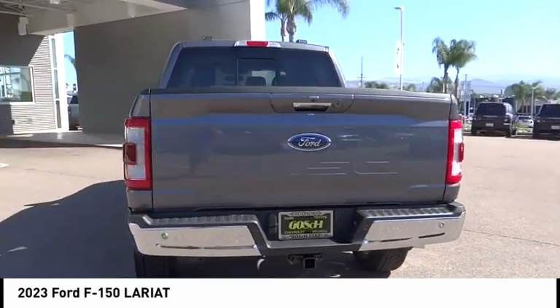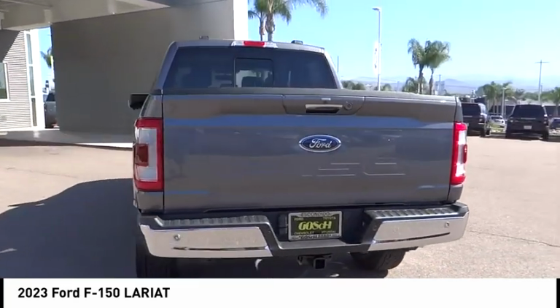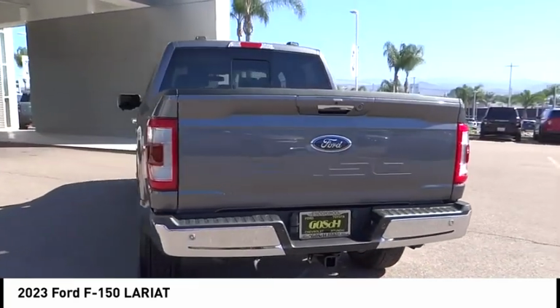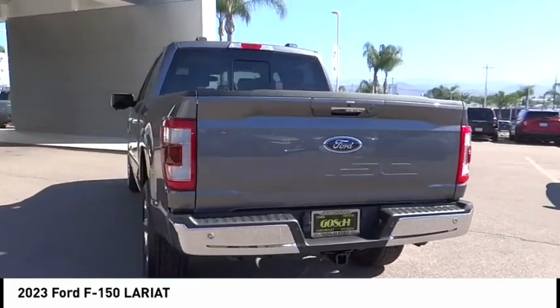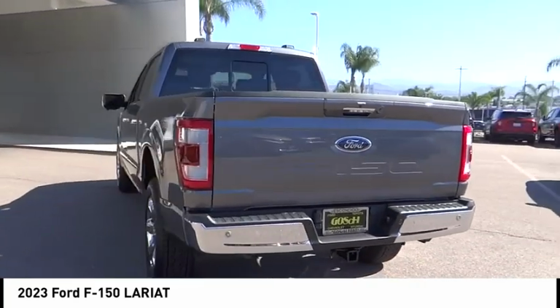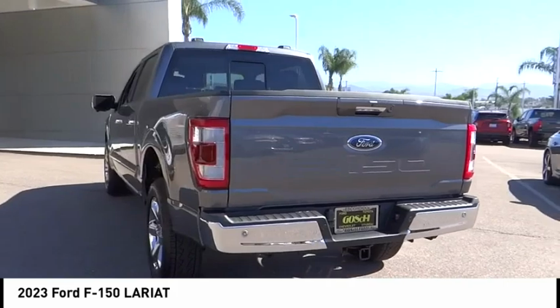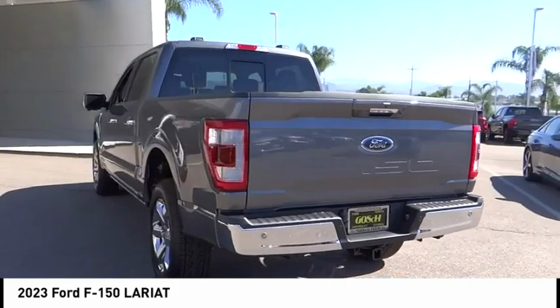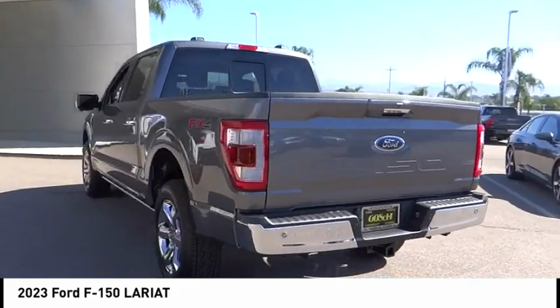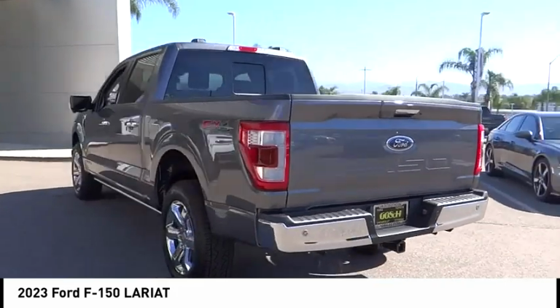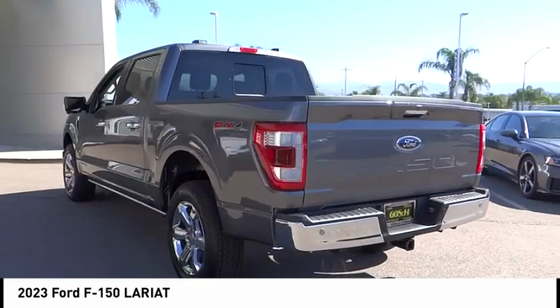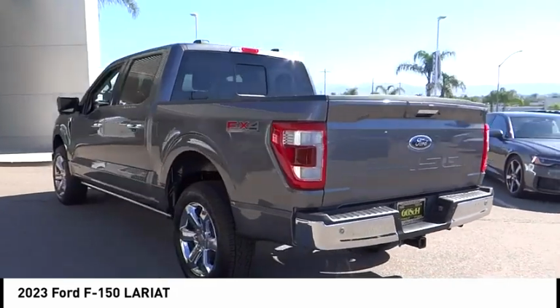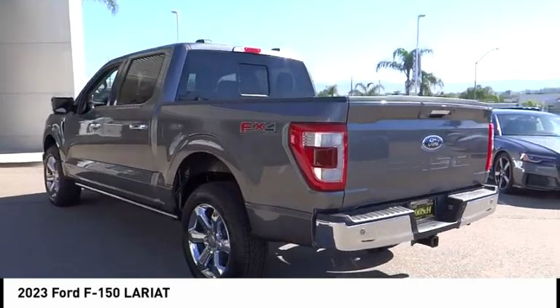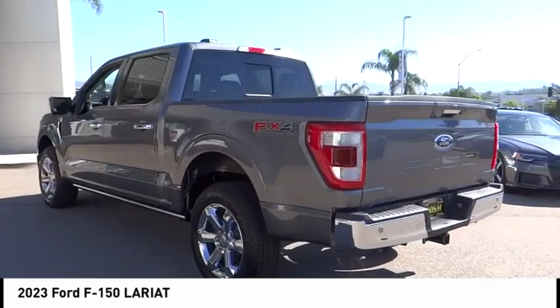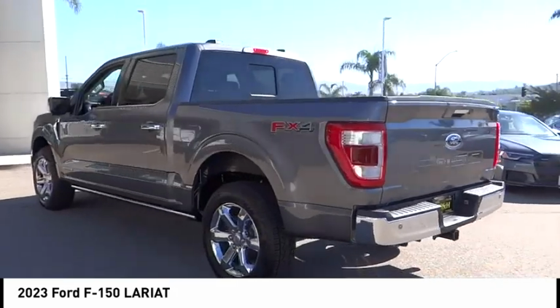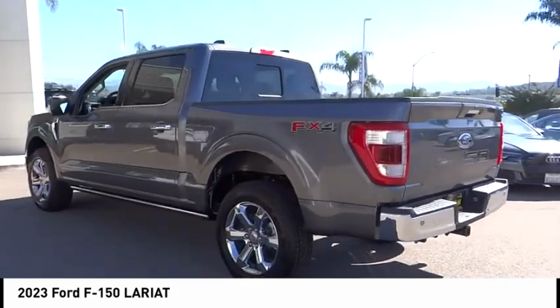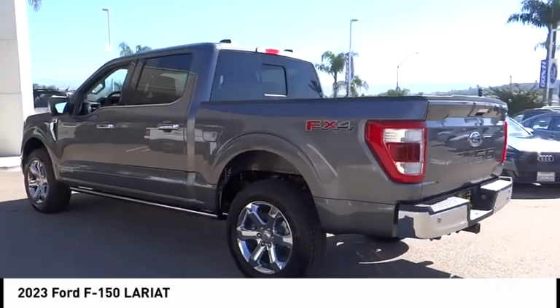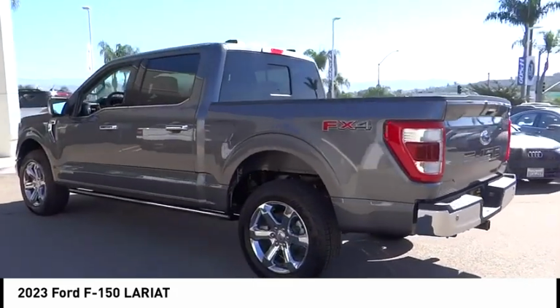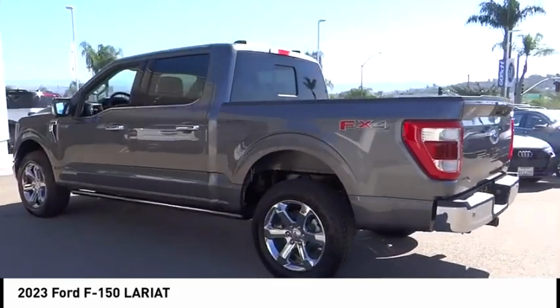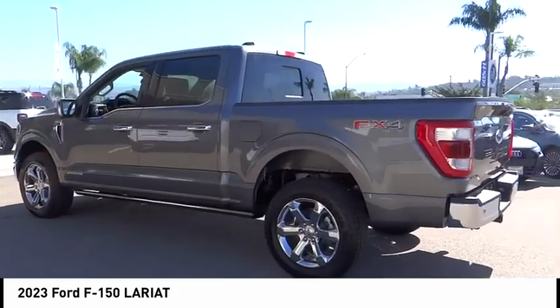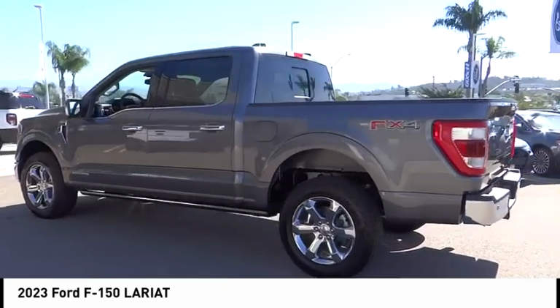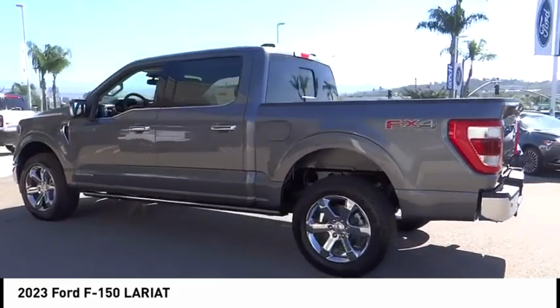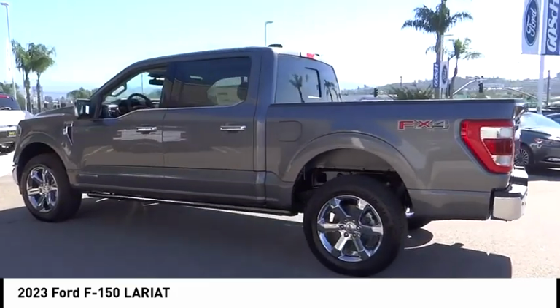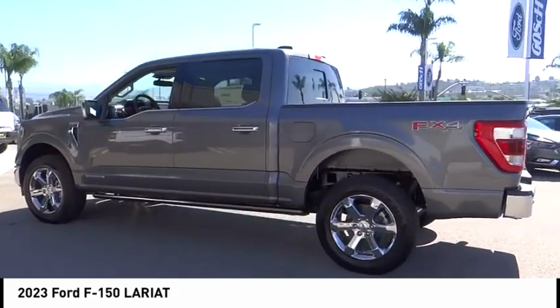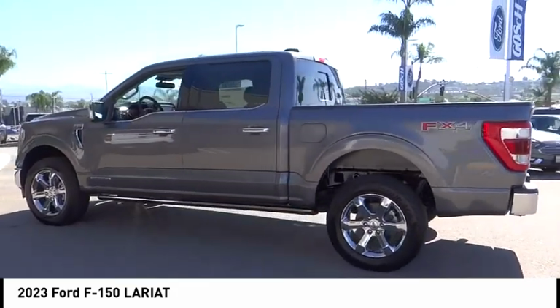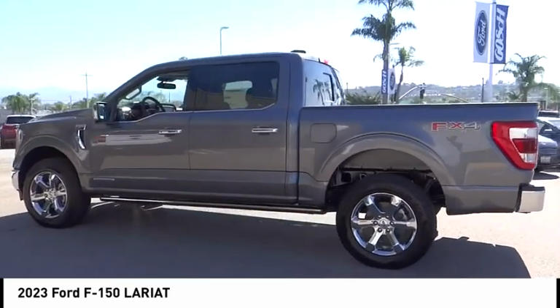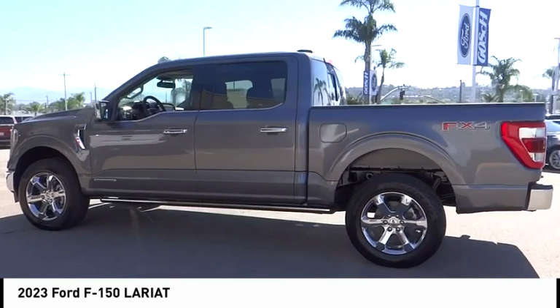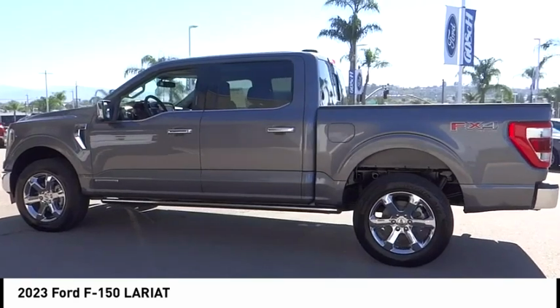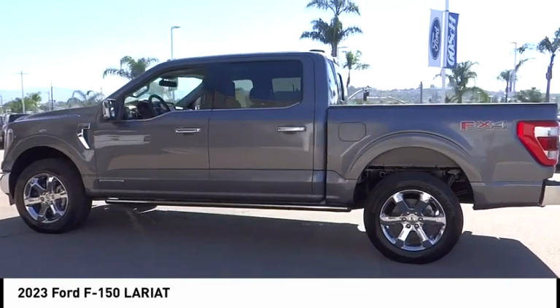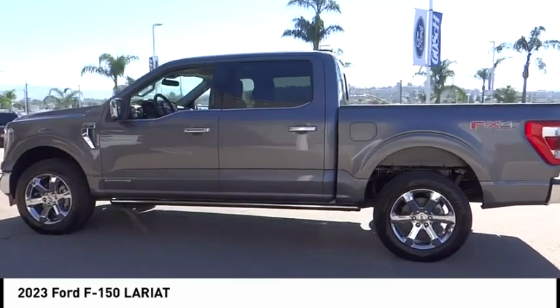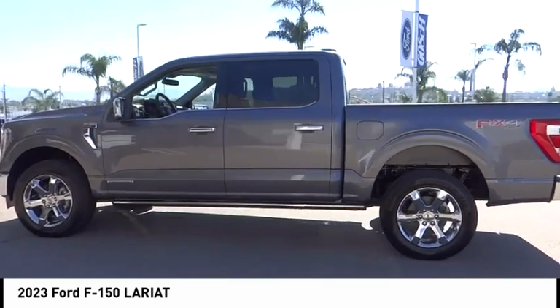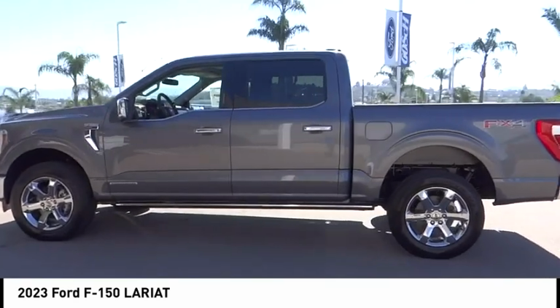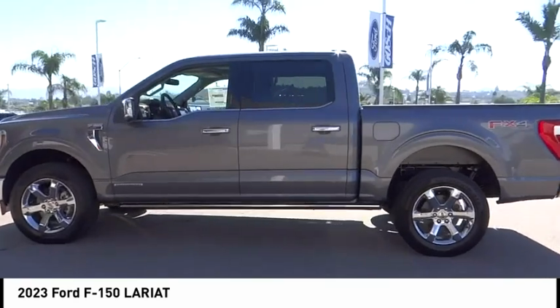Here are some of this vehicle's great options: chrome wheels, electronic stability control, alloy wheels, brake assist, traction control.